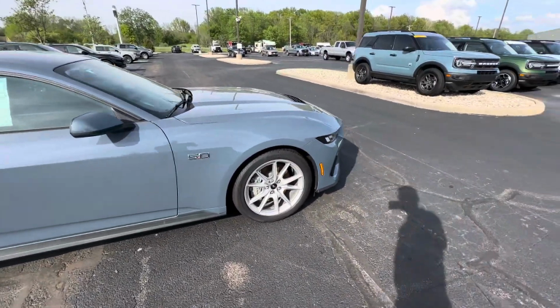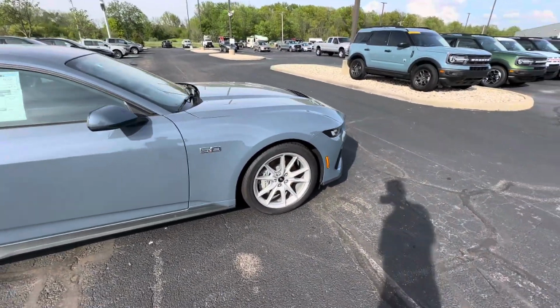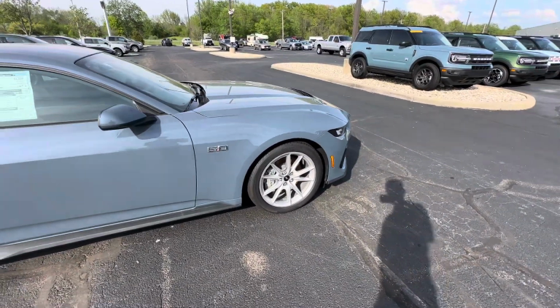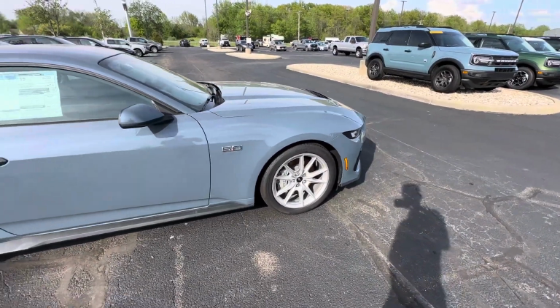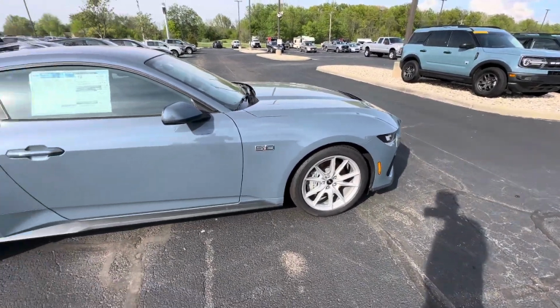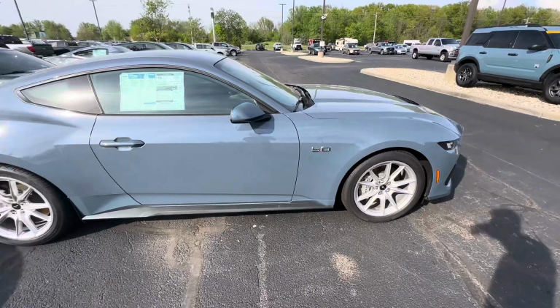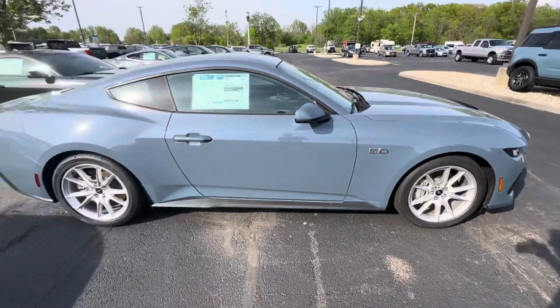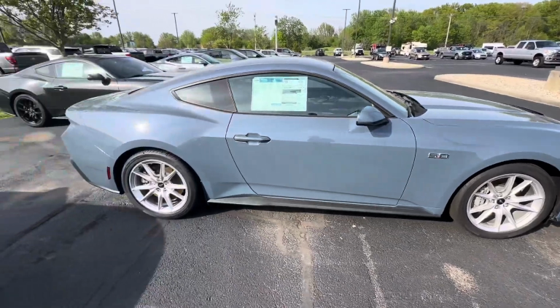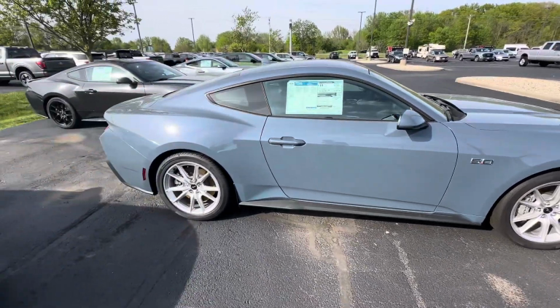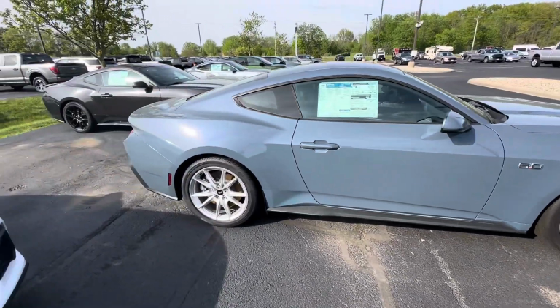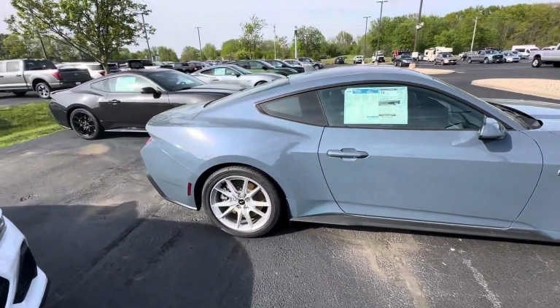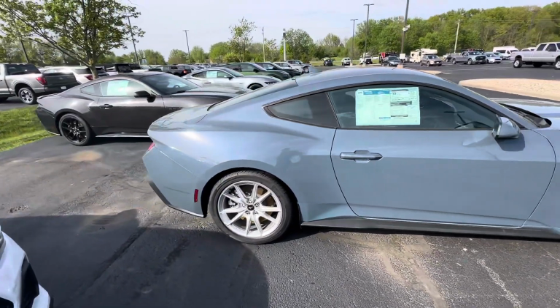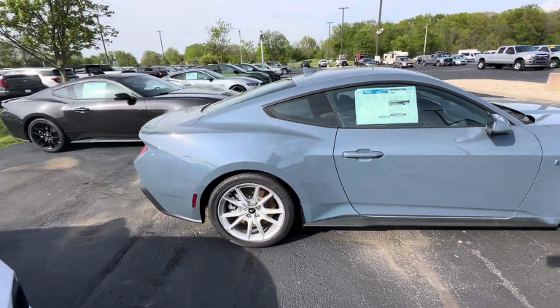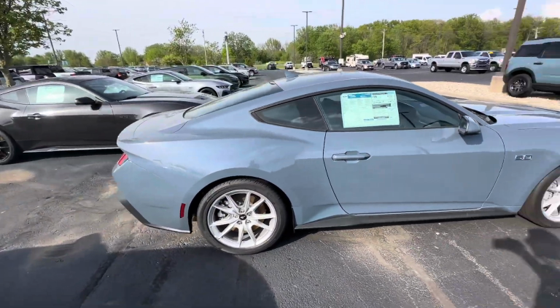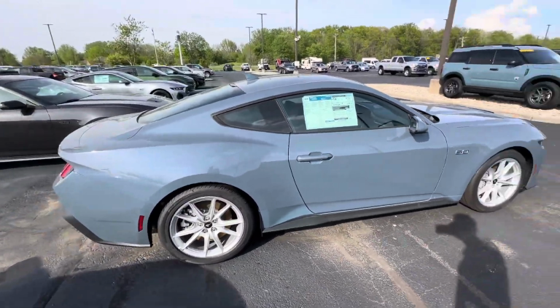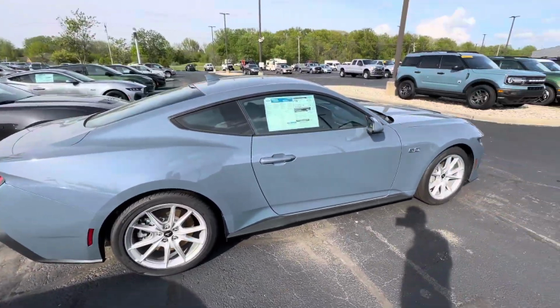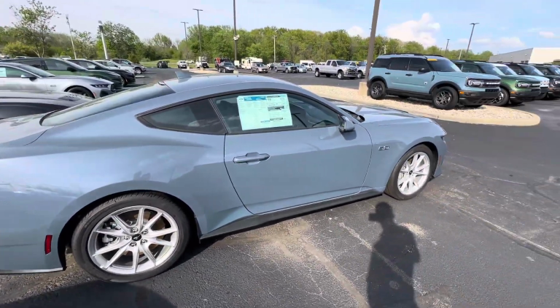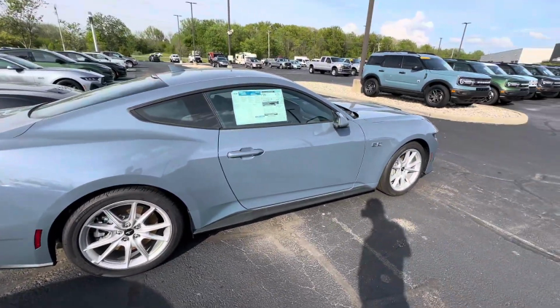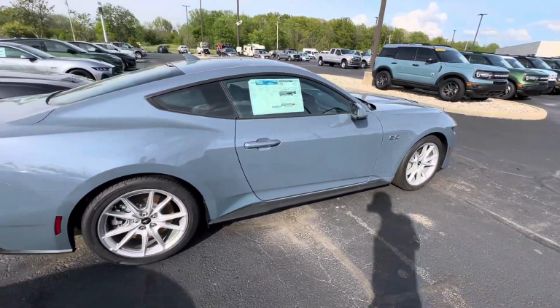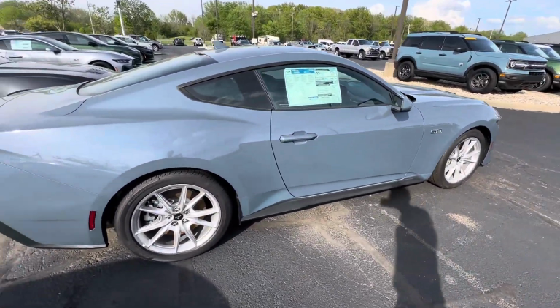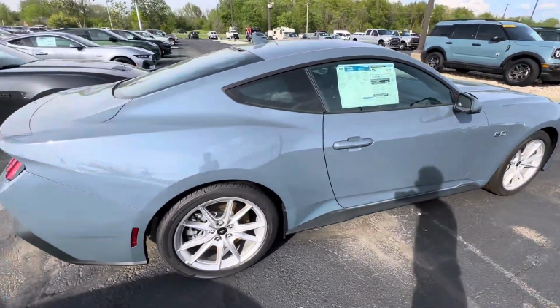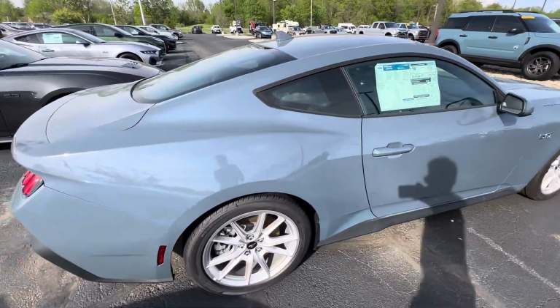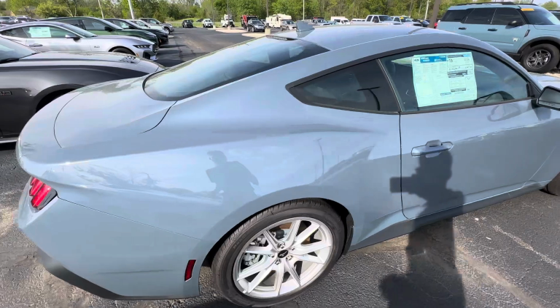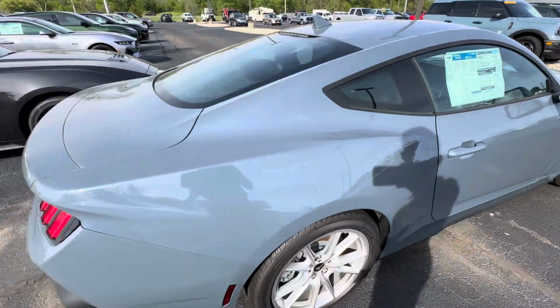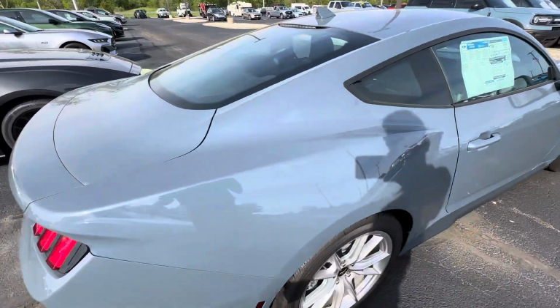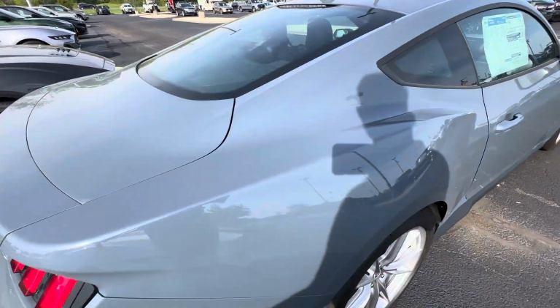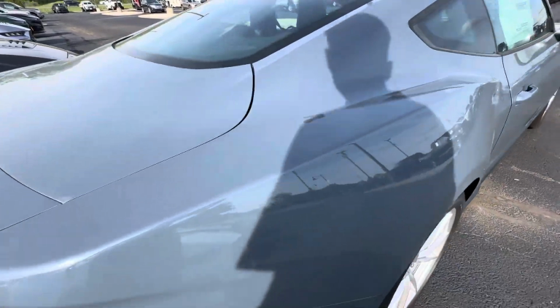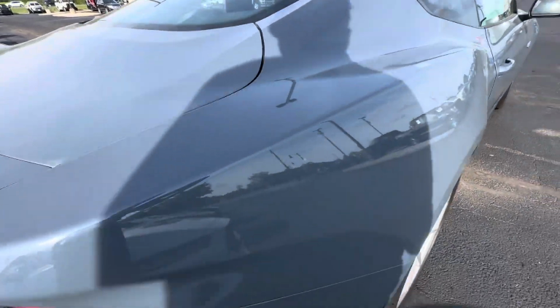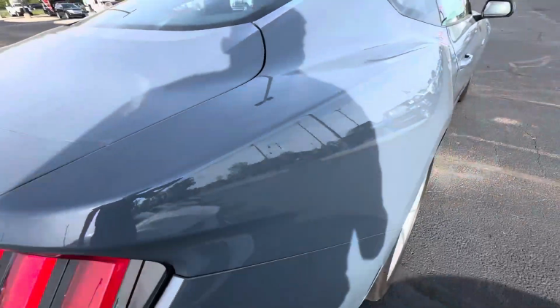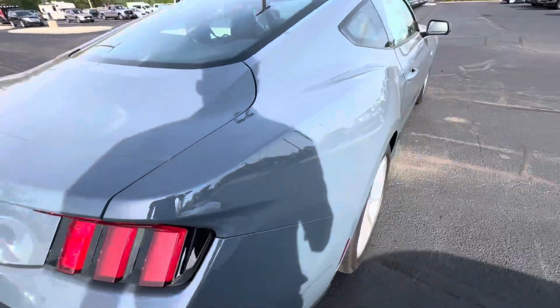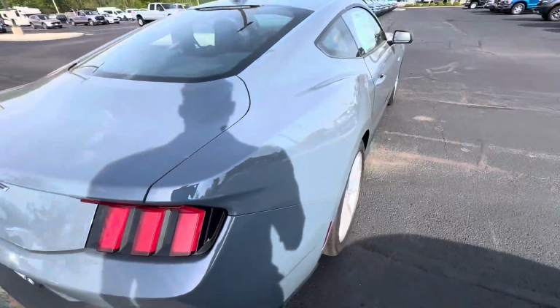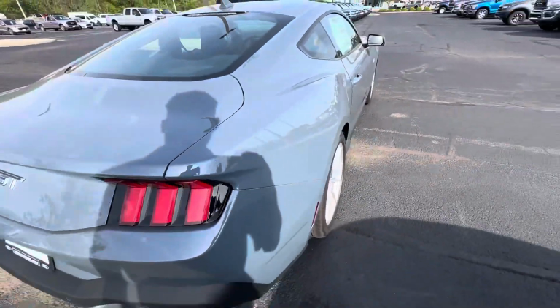Nice polished aluminum wheels. This is one of the new colors that Ford has added — it's called Vapor Blue Metallic. Very pretty whenever the sun hits it. It has a nice metallic flake.